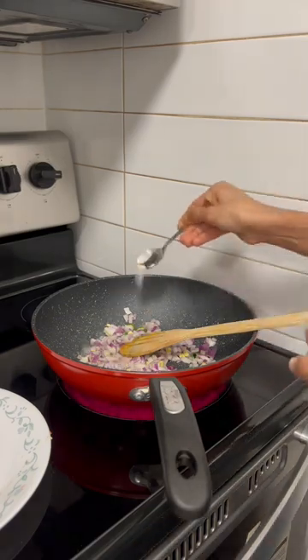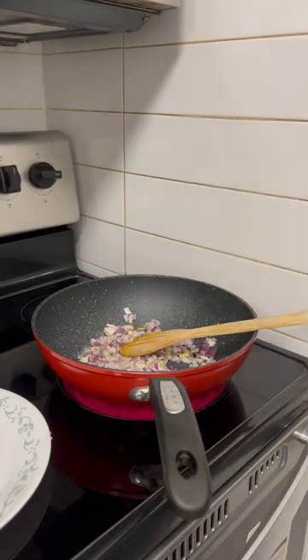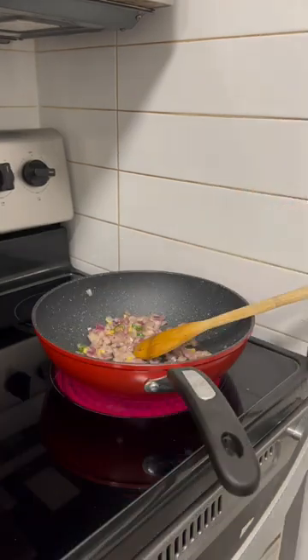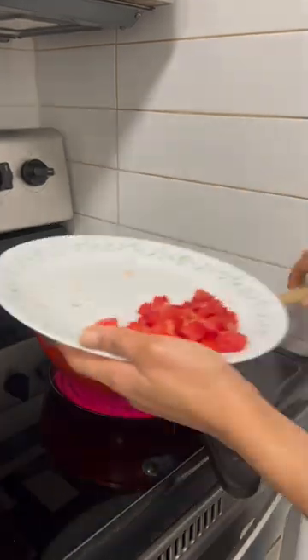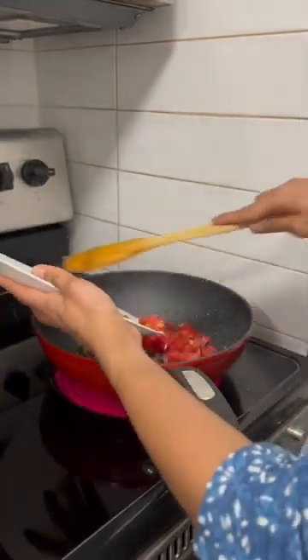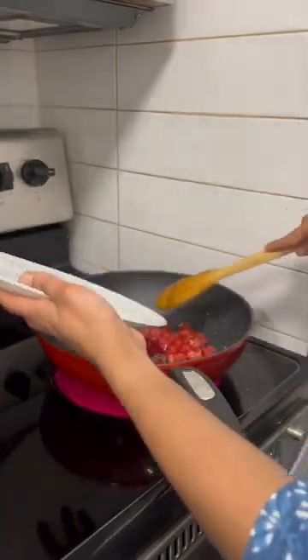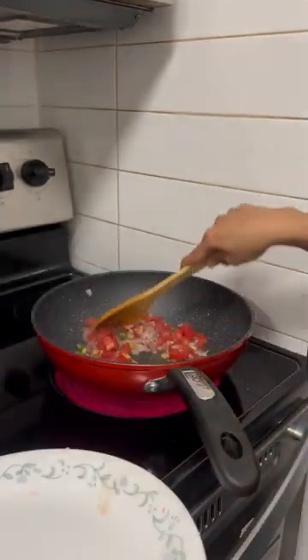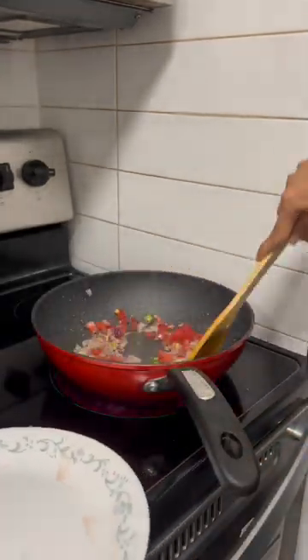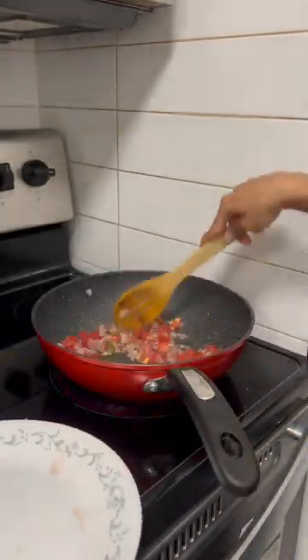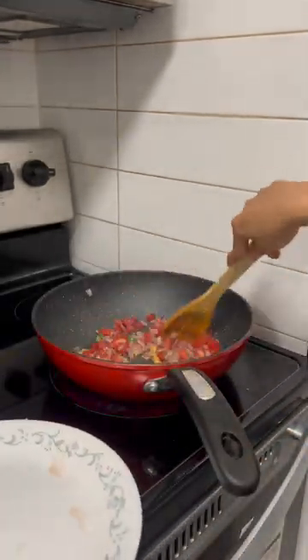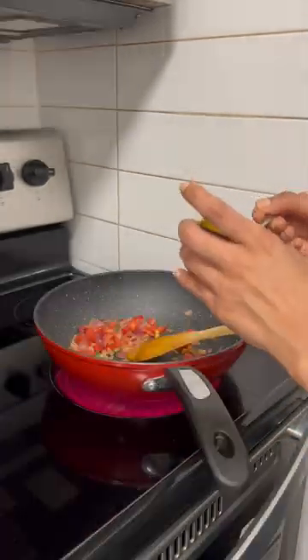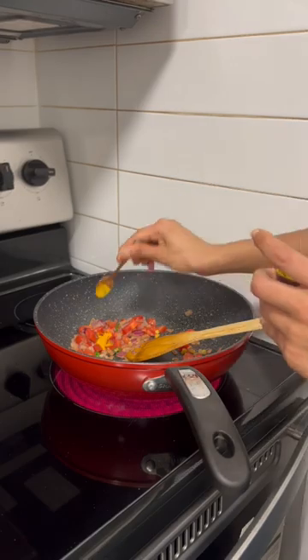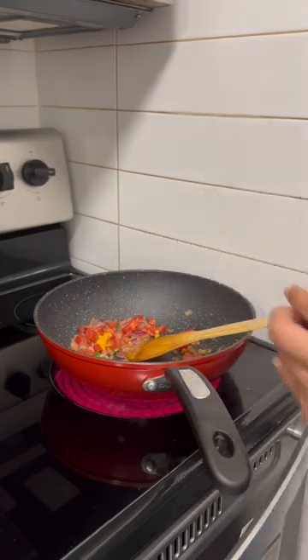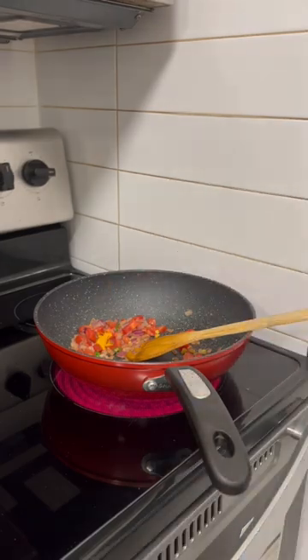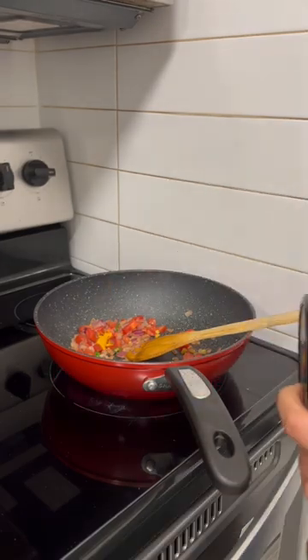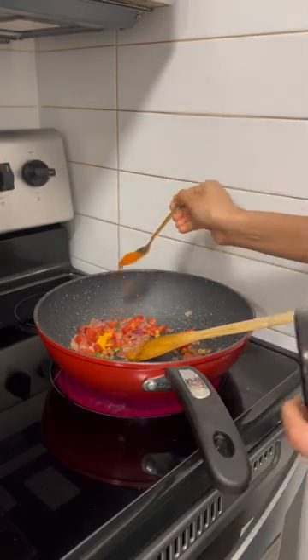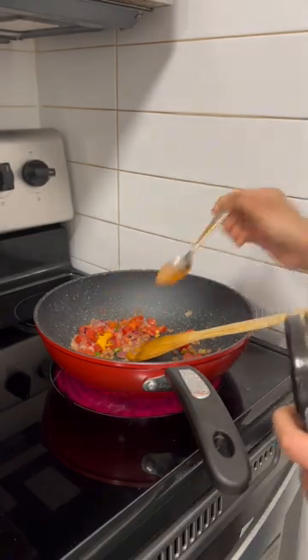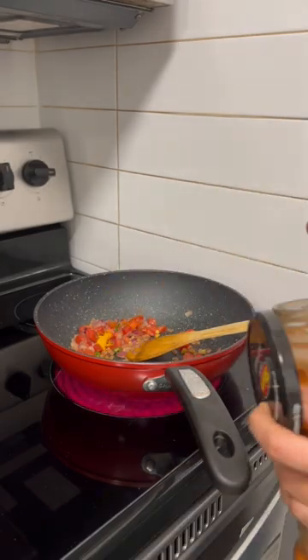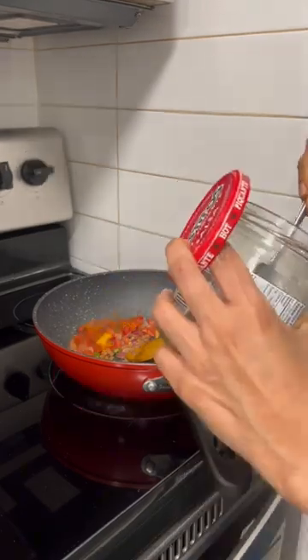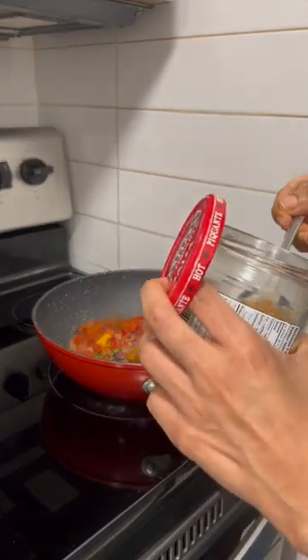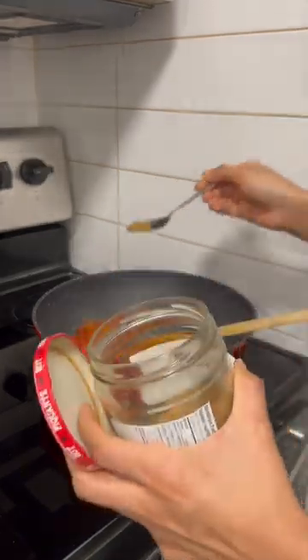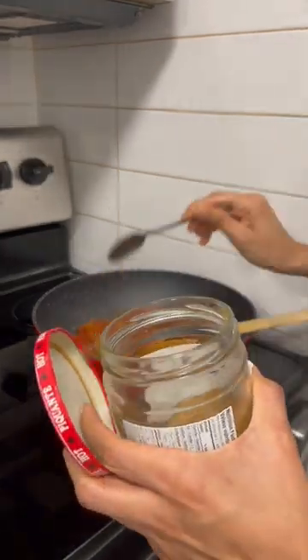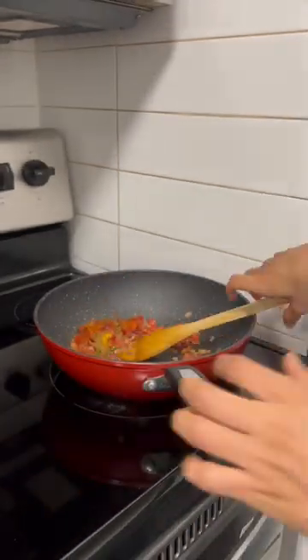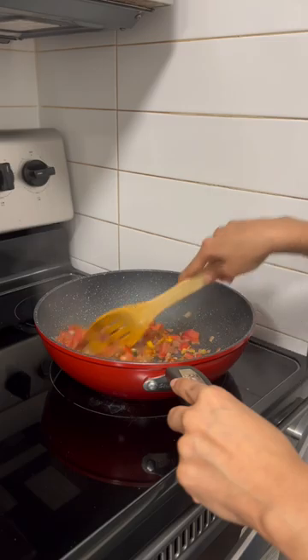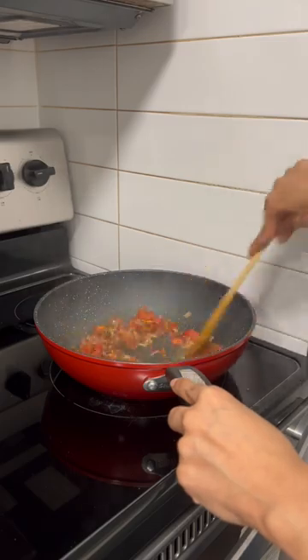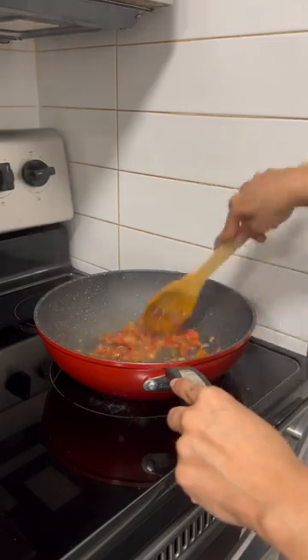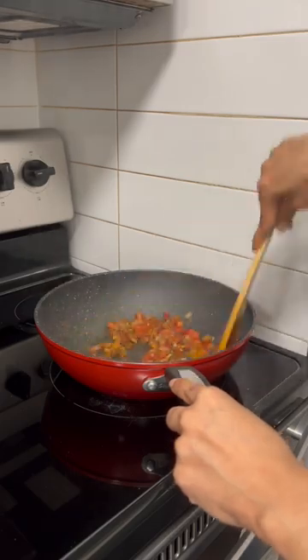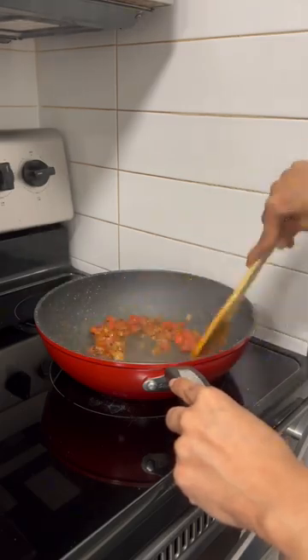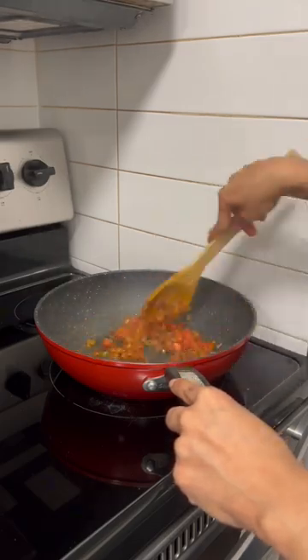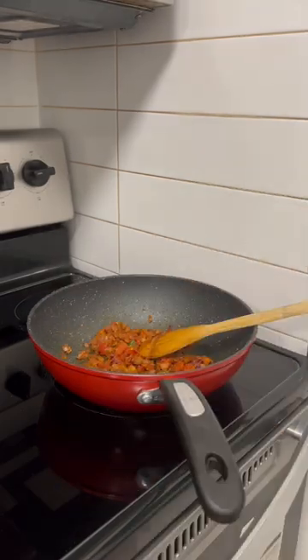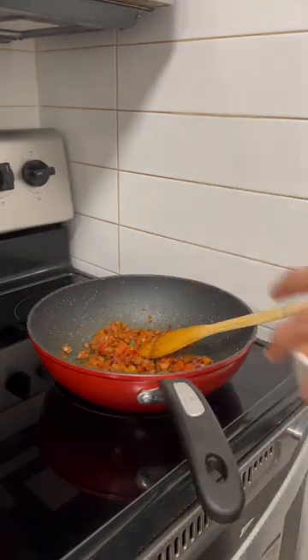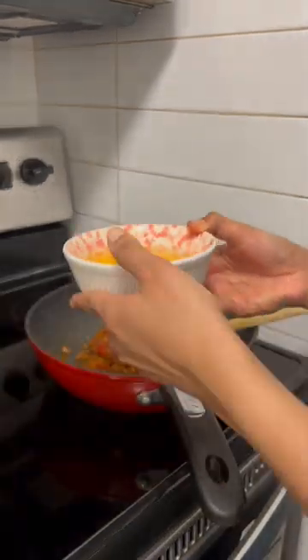I'm going to make a fish egg fried rice. It's easy and quick.